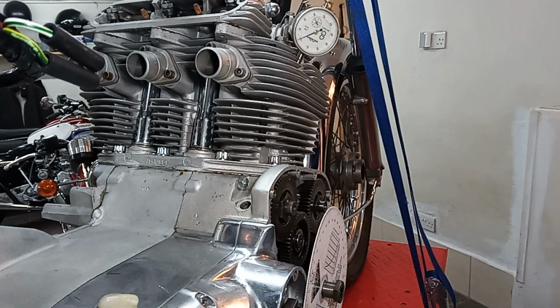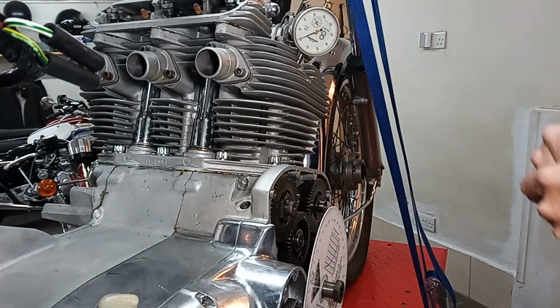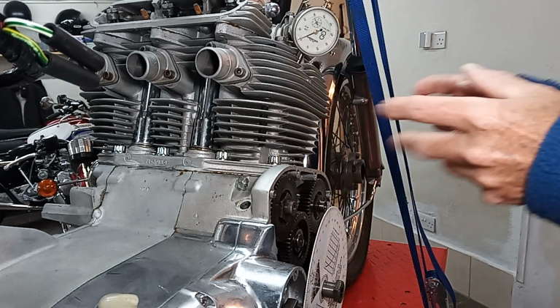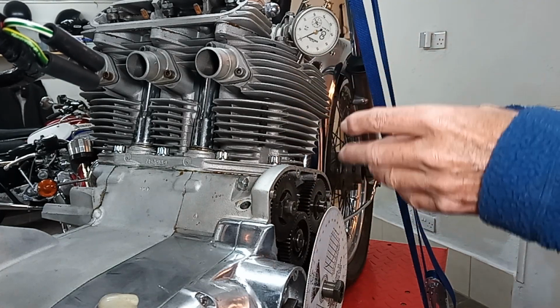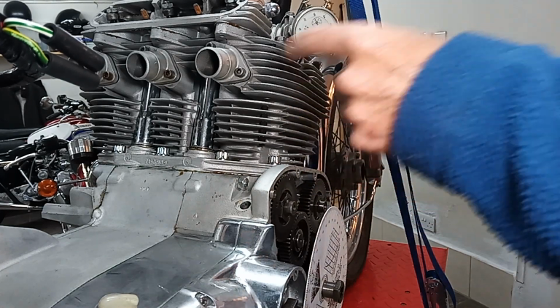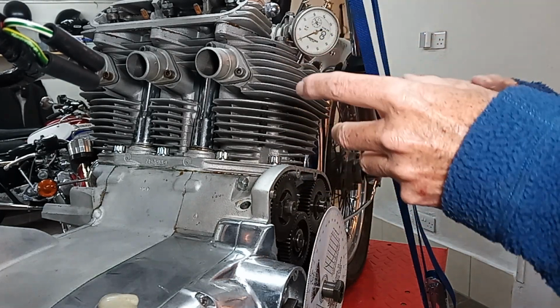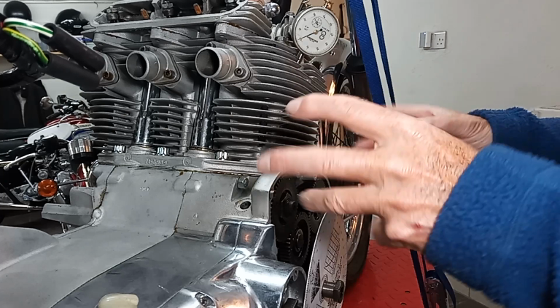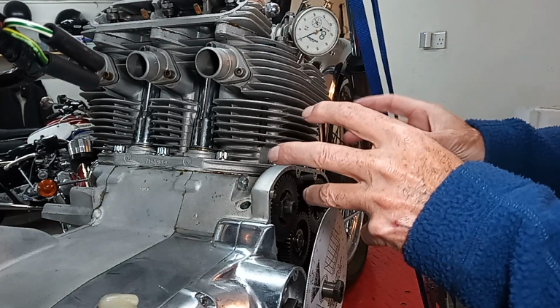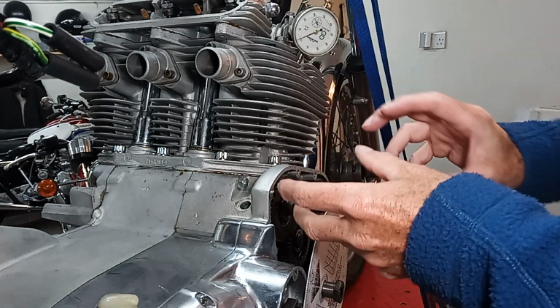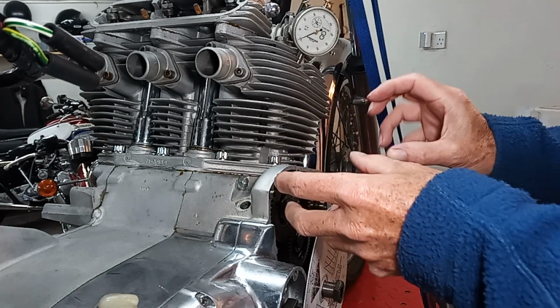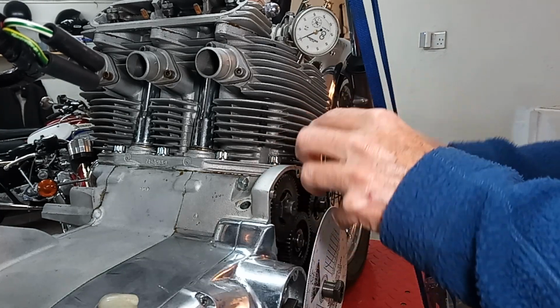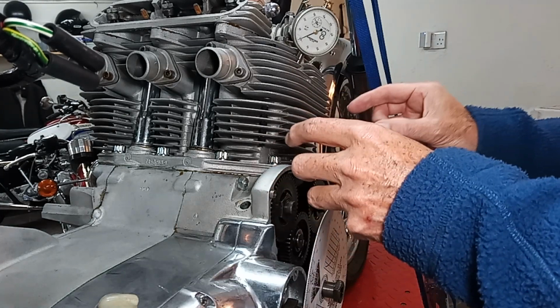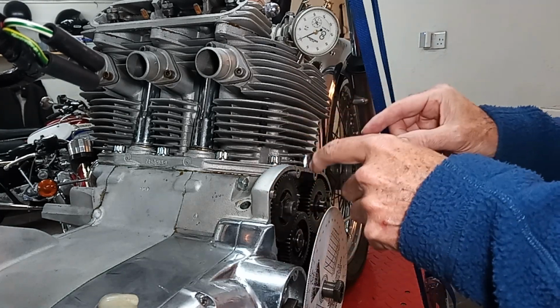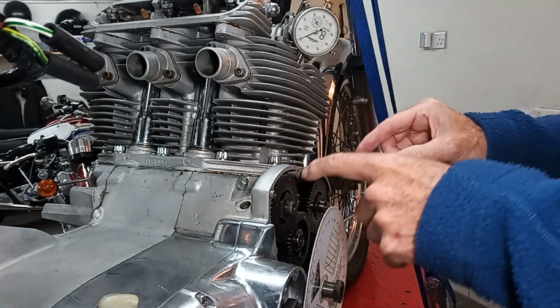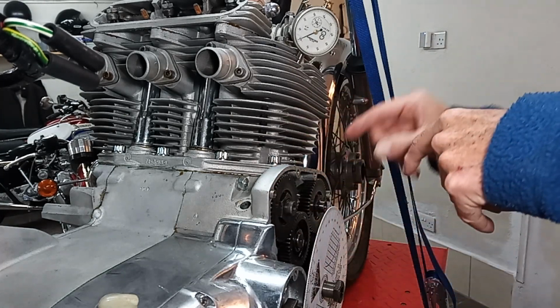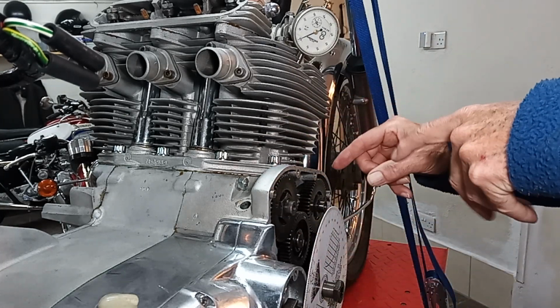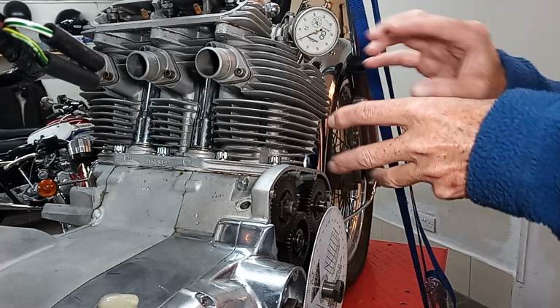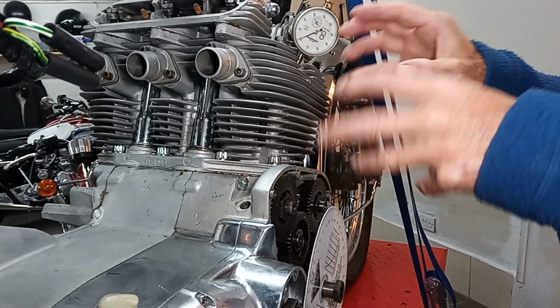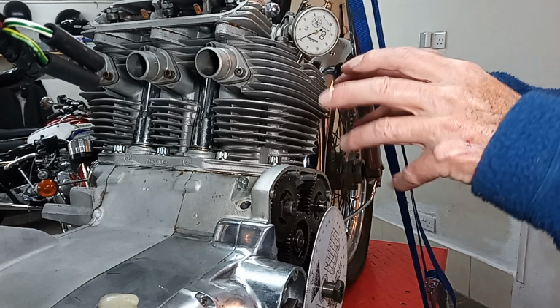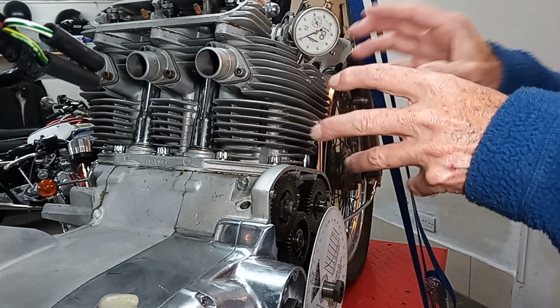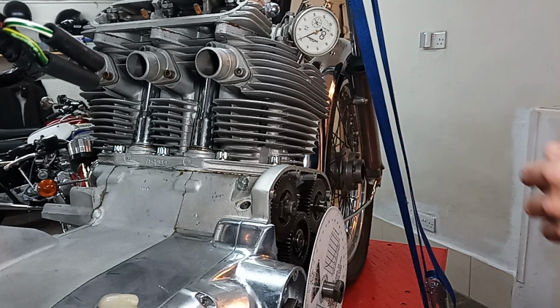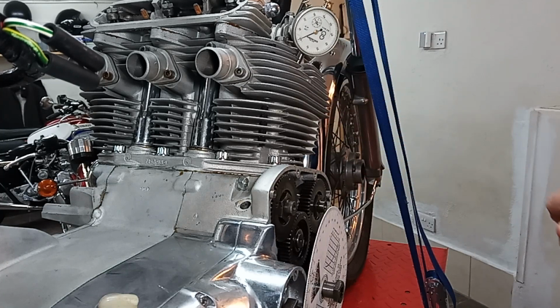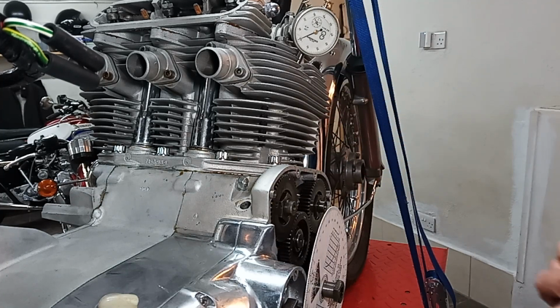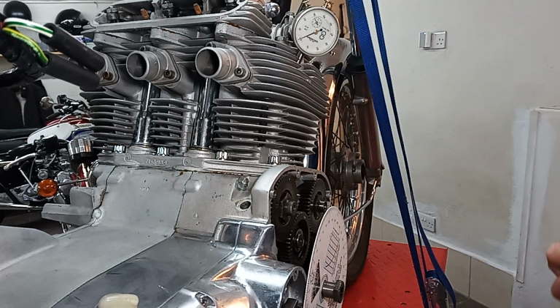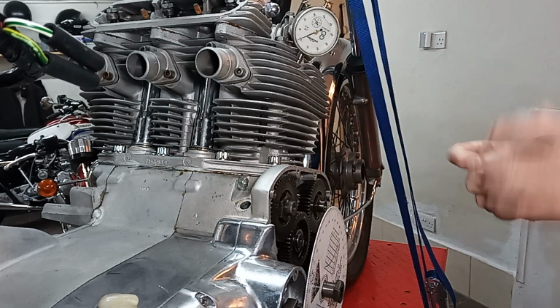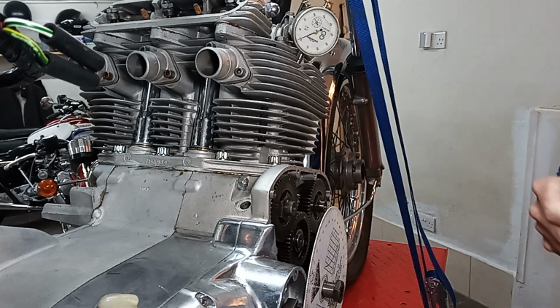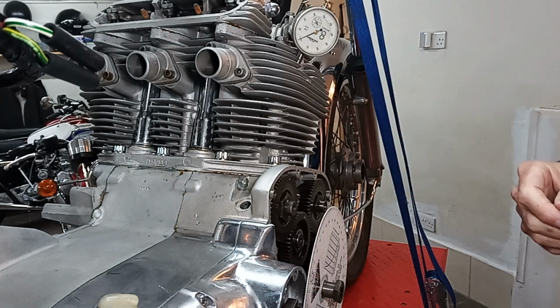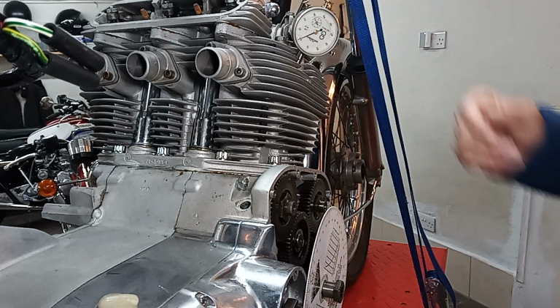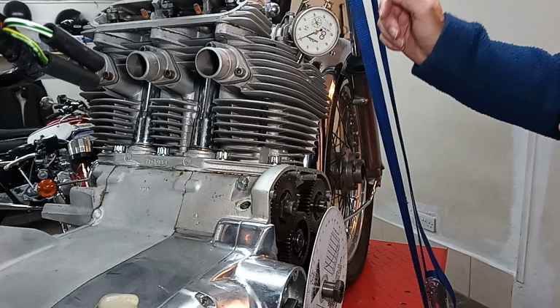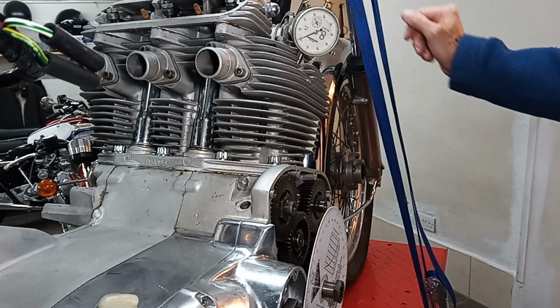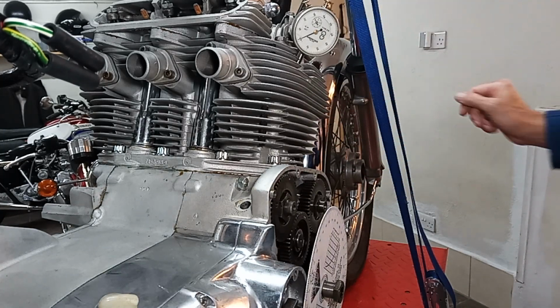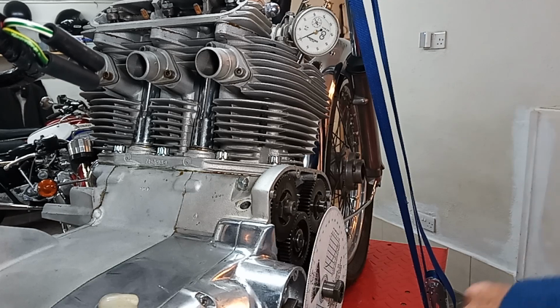The Norton Commando, for example, has one camshaft, so you can't do that because both the inlet and the exhaust cams are on the same camshaft.